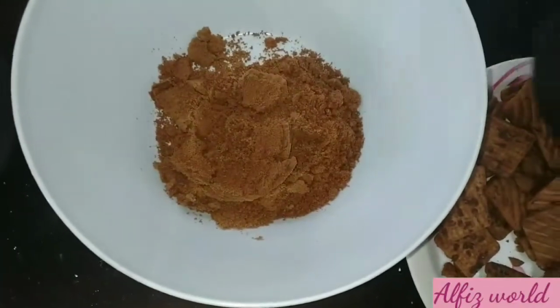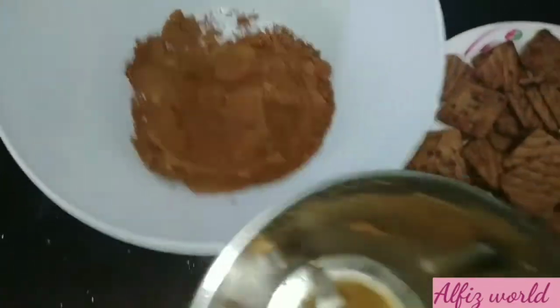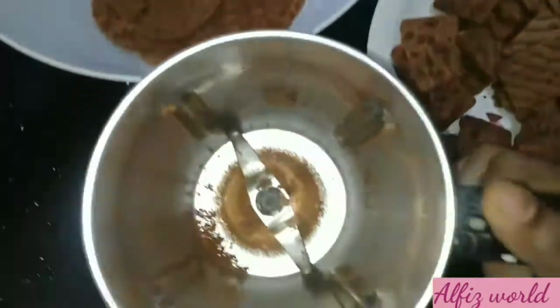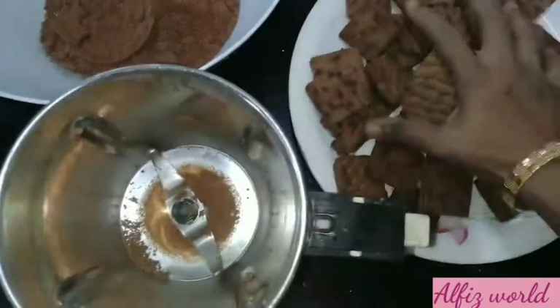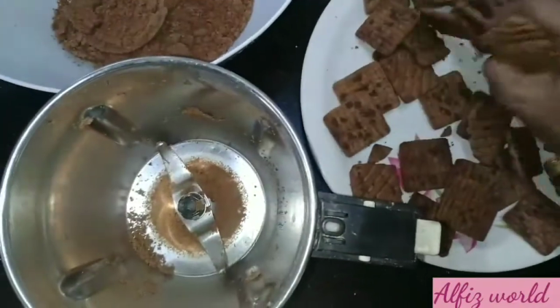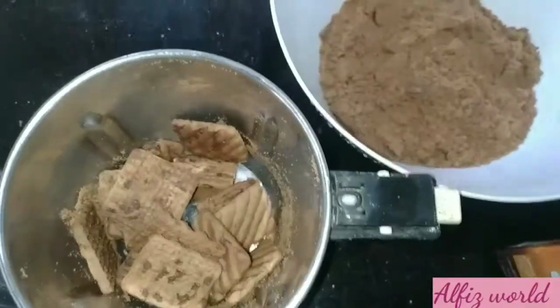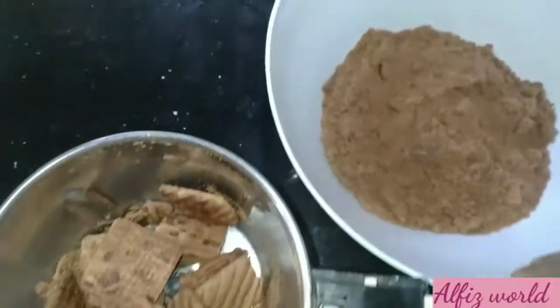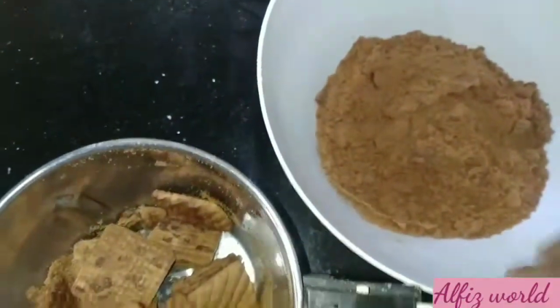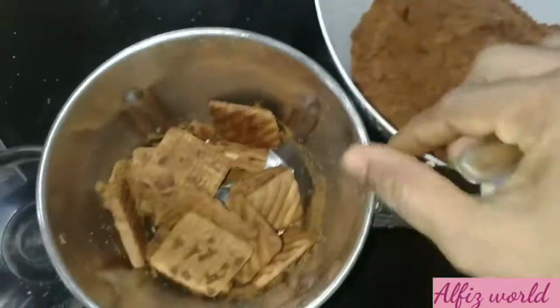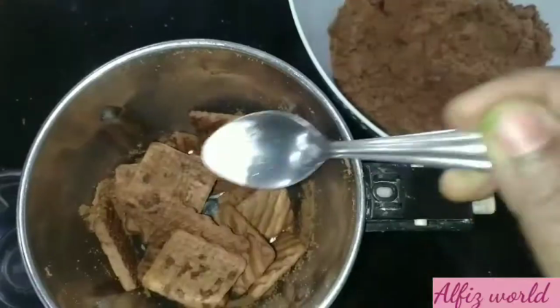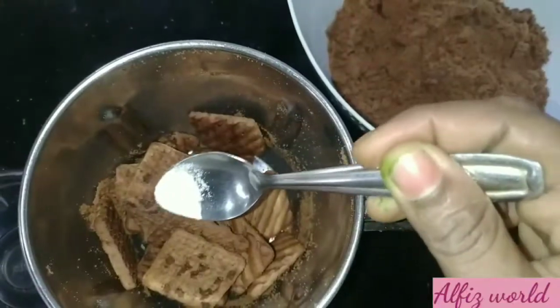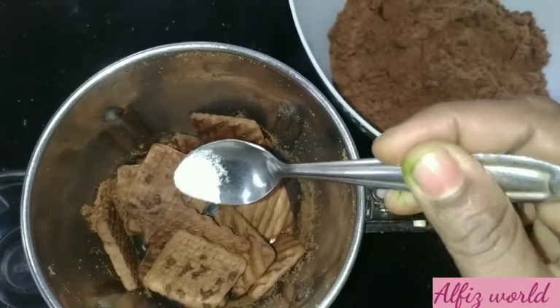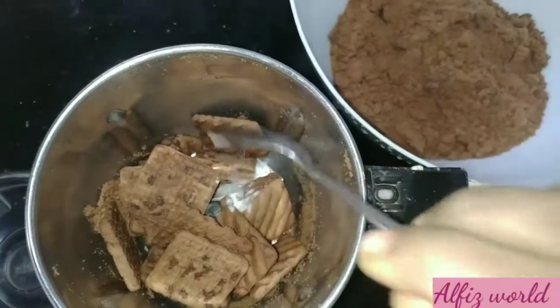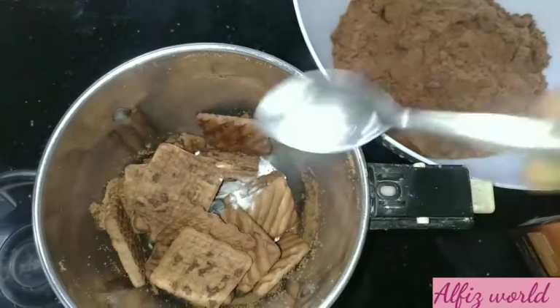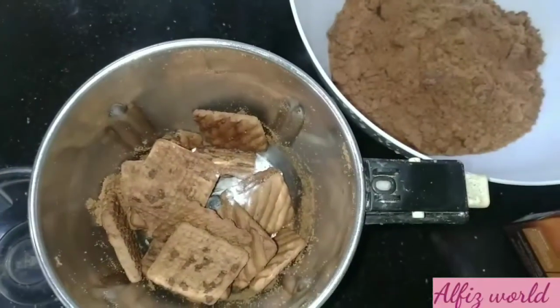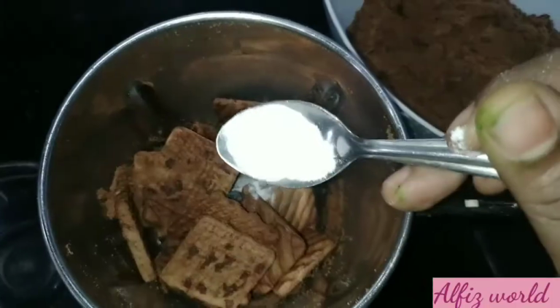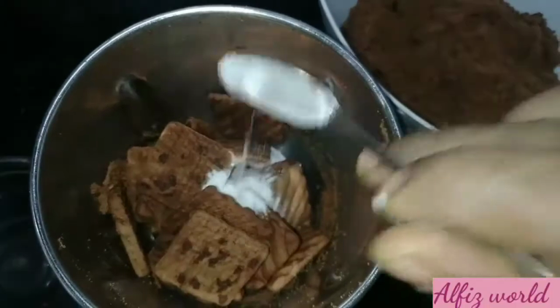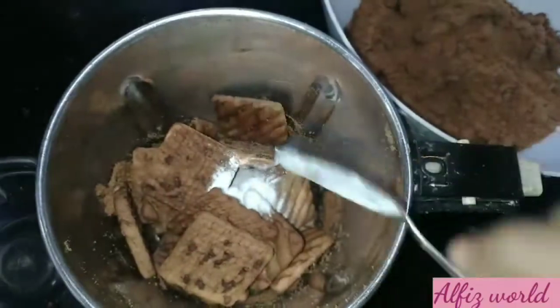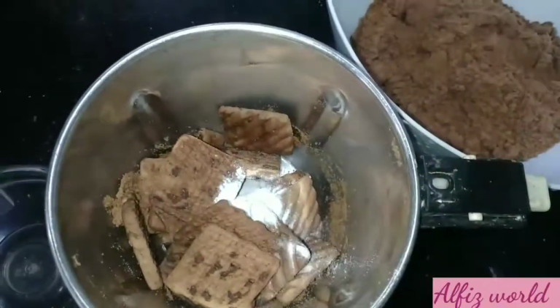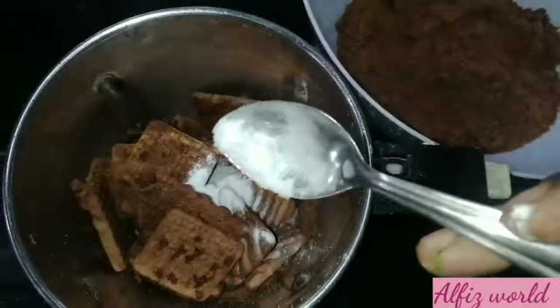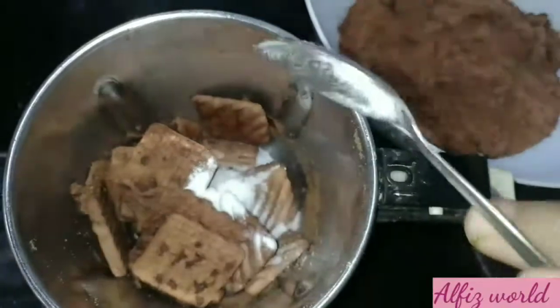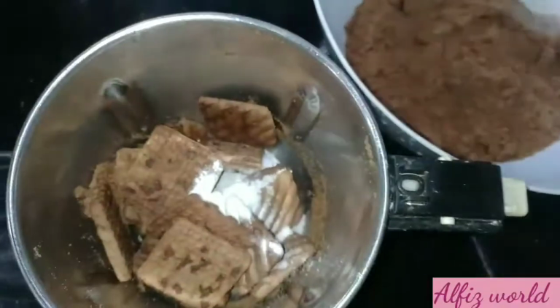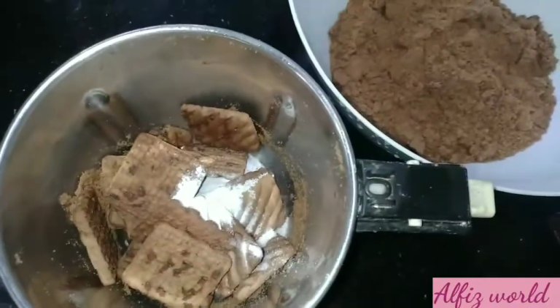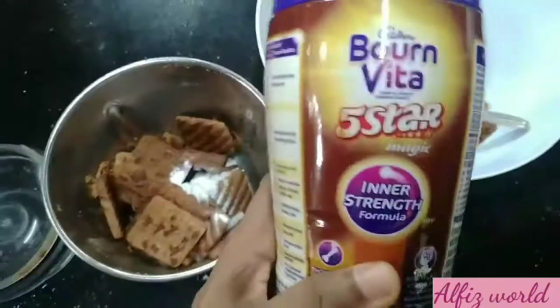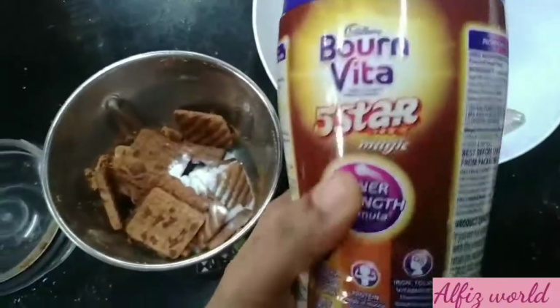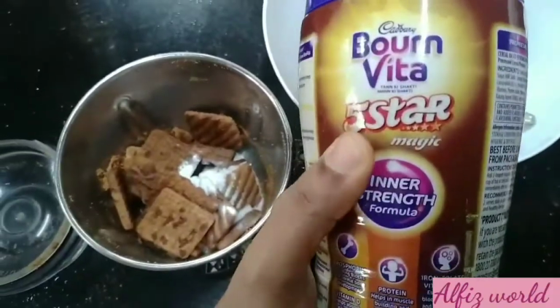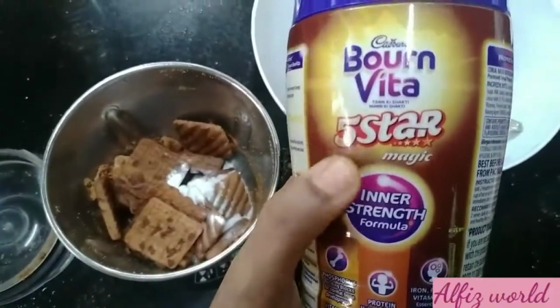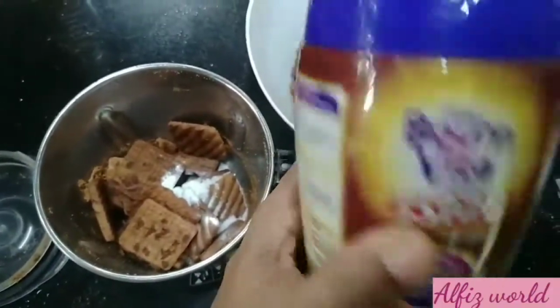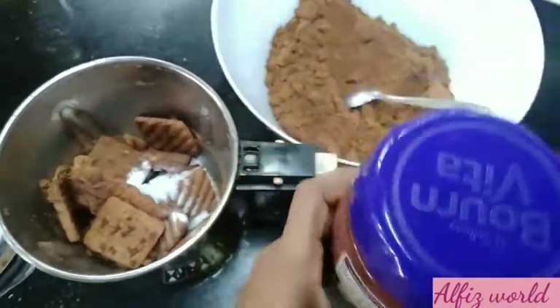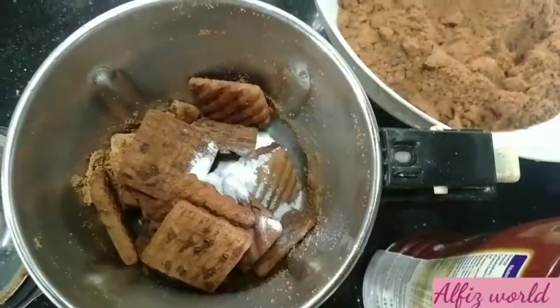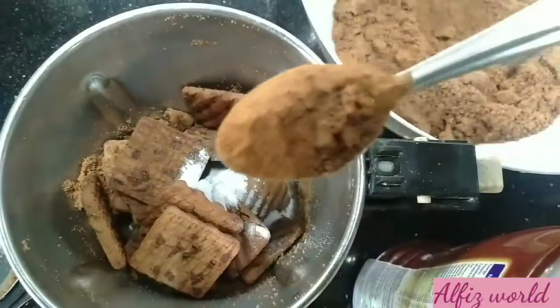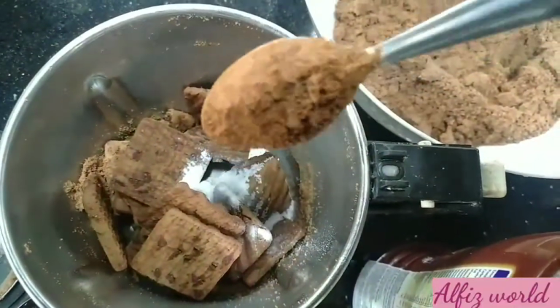I will mix it. I am going to make a biscuit in a saucepan. We will use a bowl of baking powder and use 2 tablespoons of baking powder.